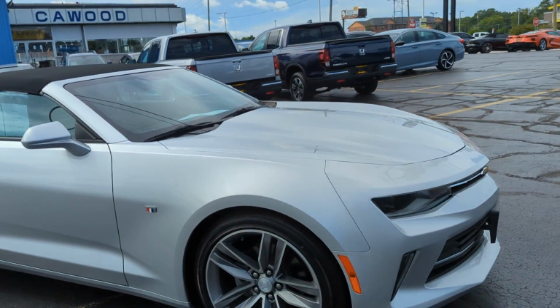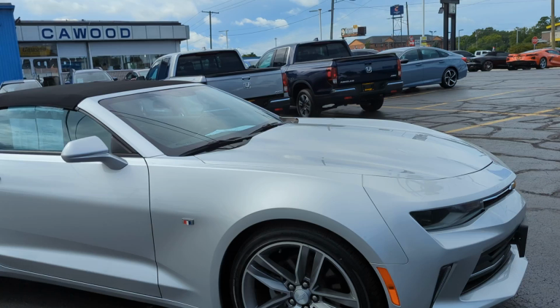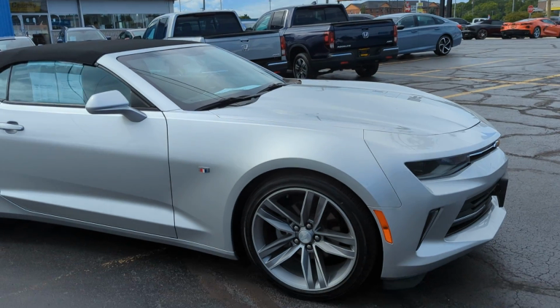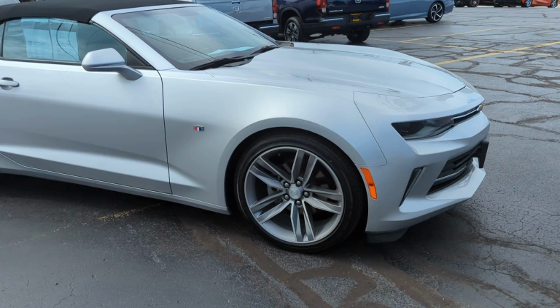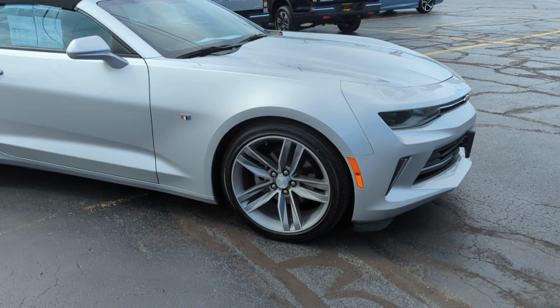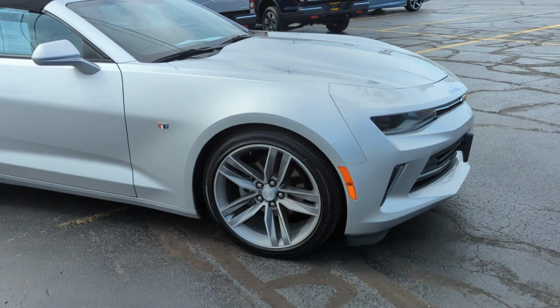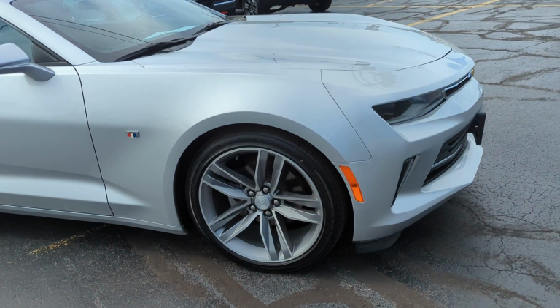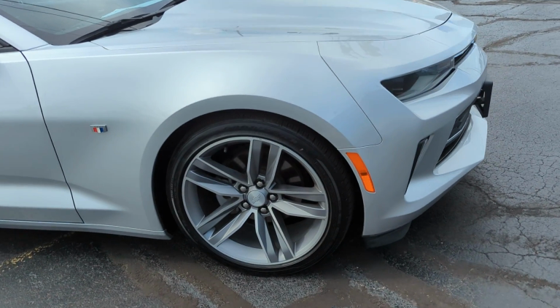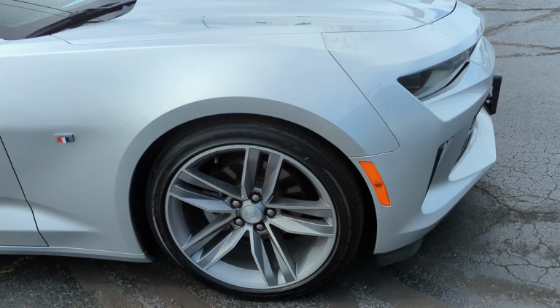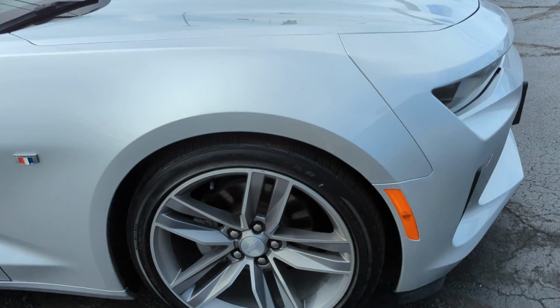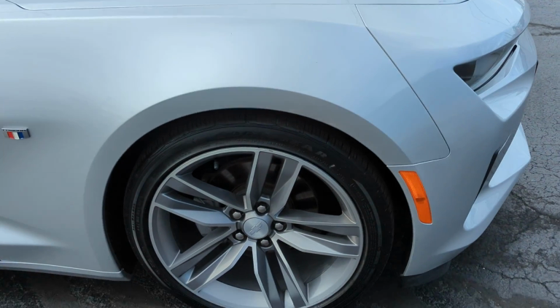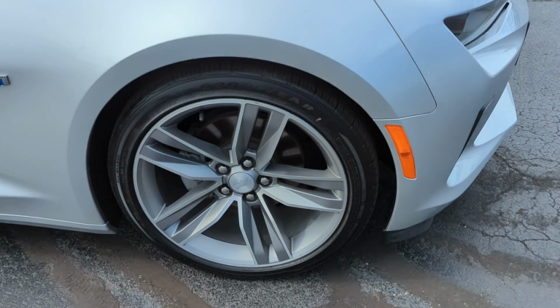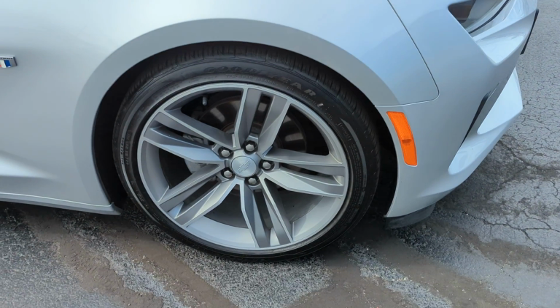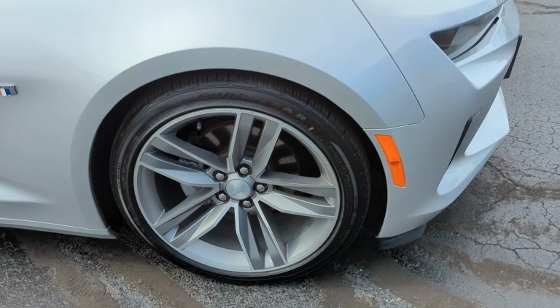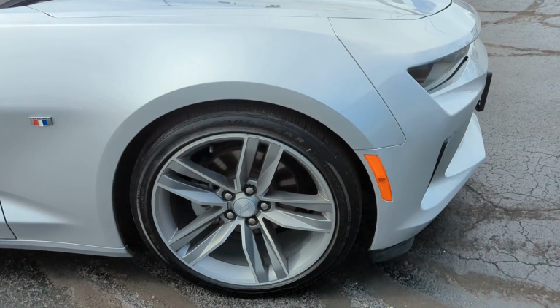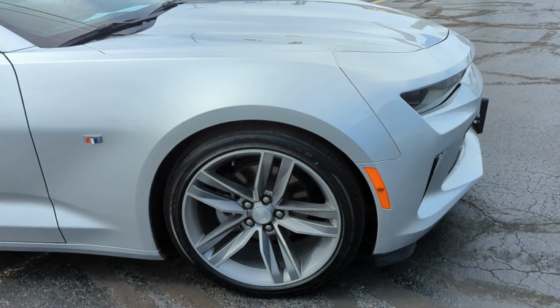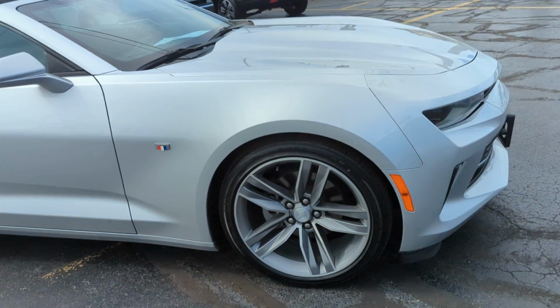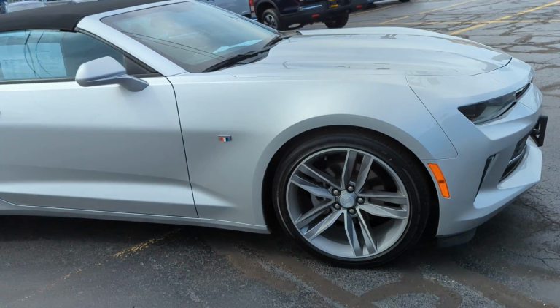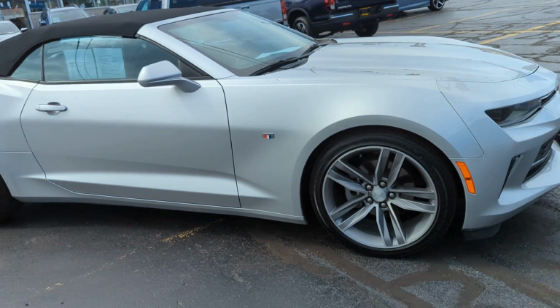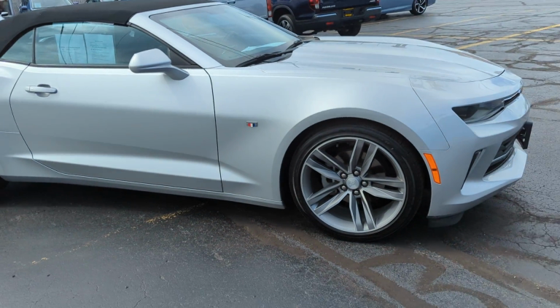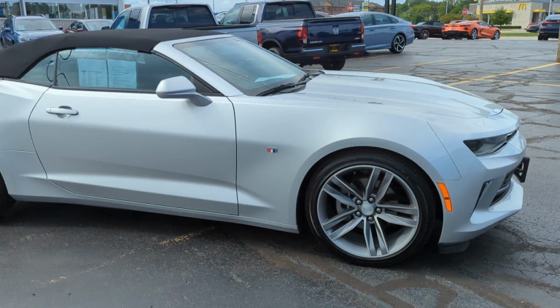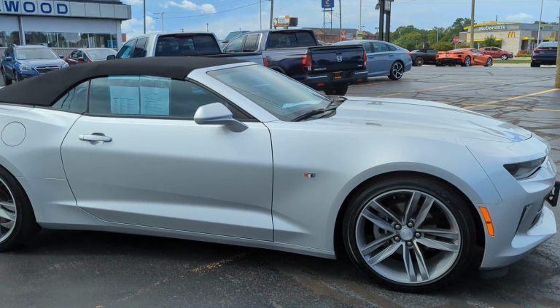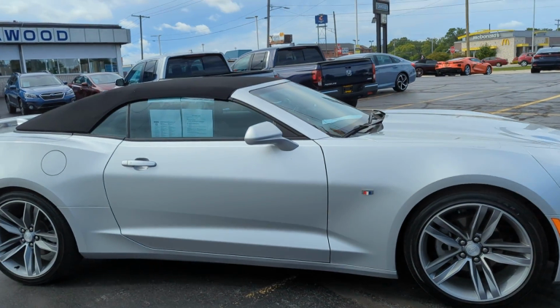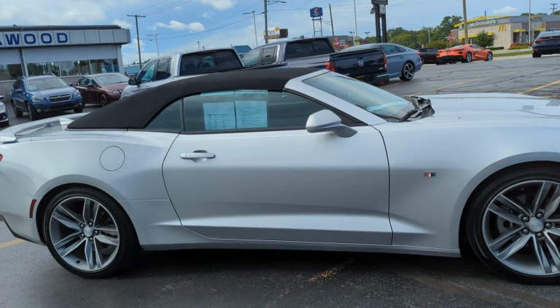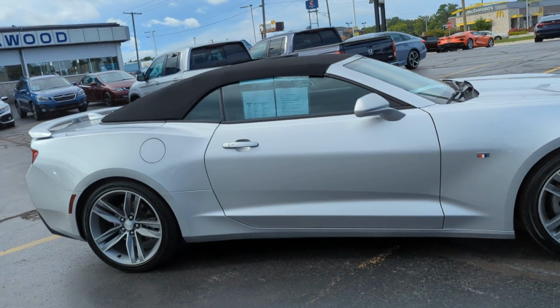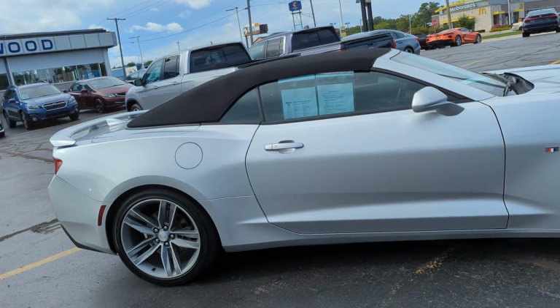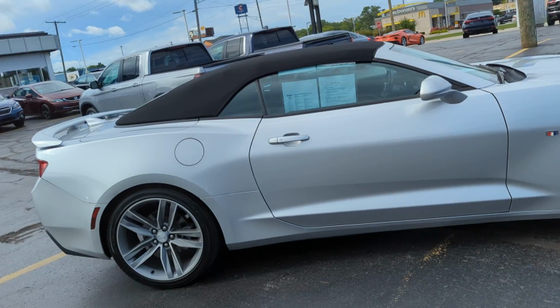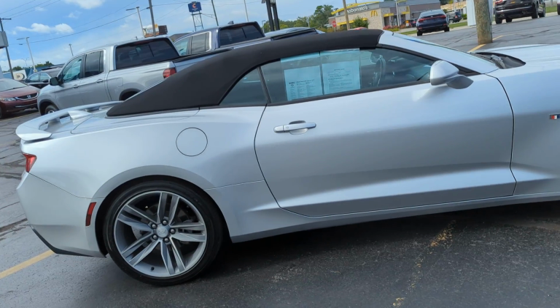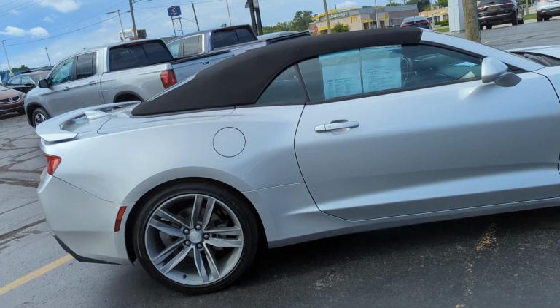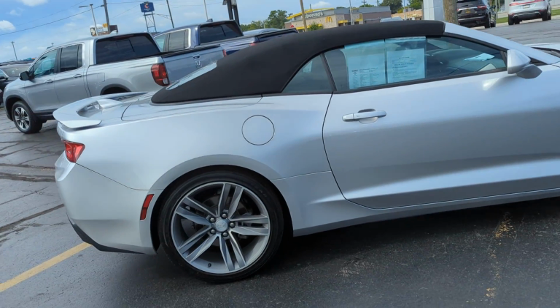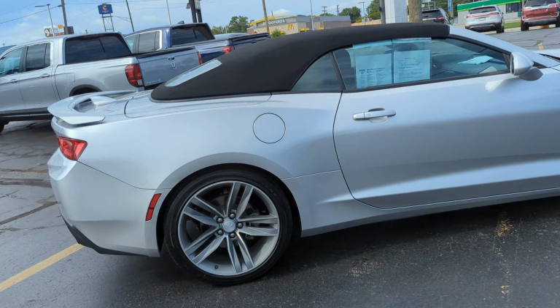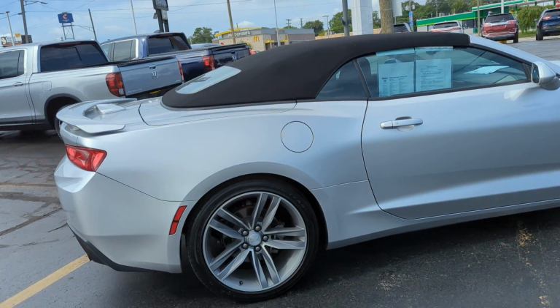This is a metallic silver with 18-inch five-spoke aluminum alloy wheels. It has about 38,000 miles on it. It is rear-wheel drive, 3.6 liters, so it's a V6.